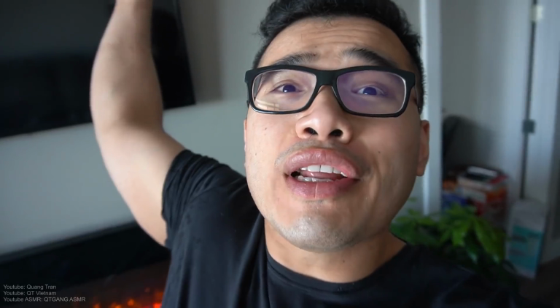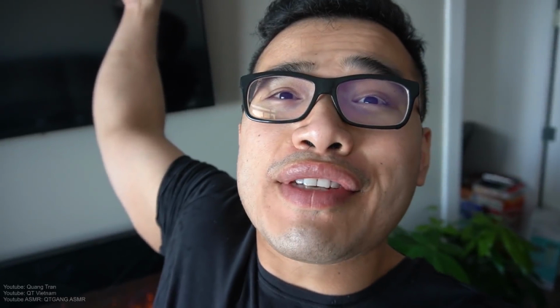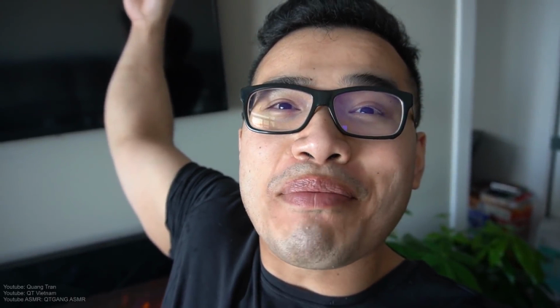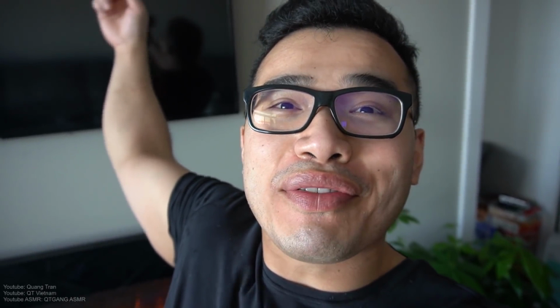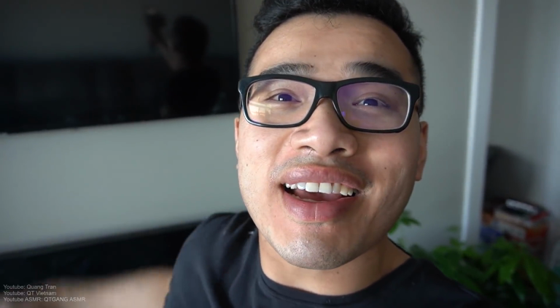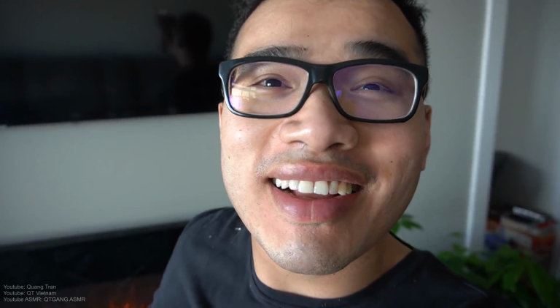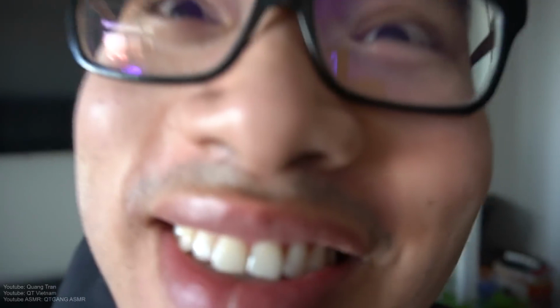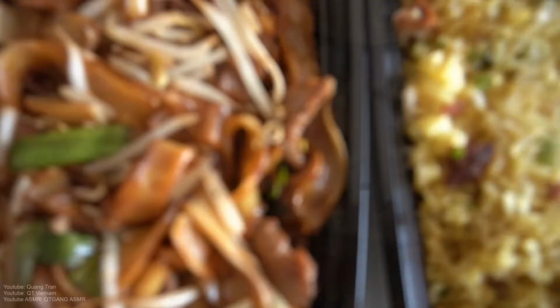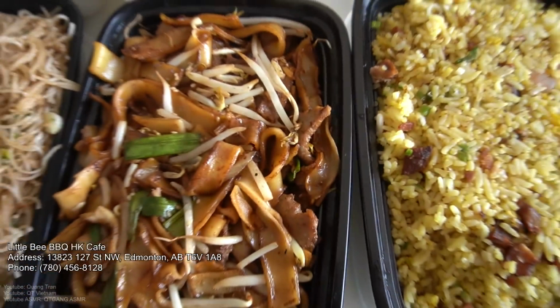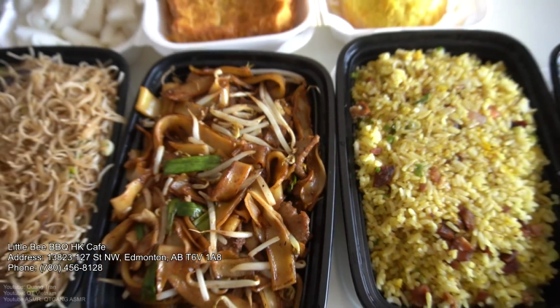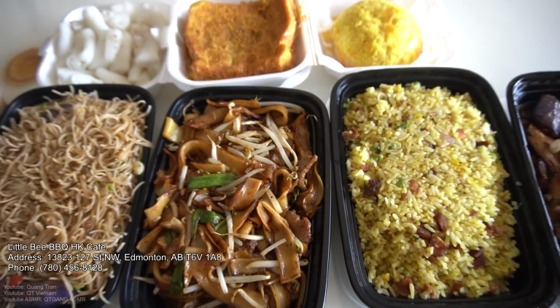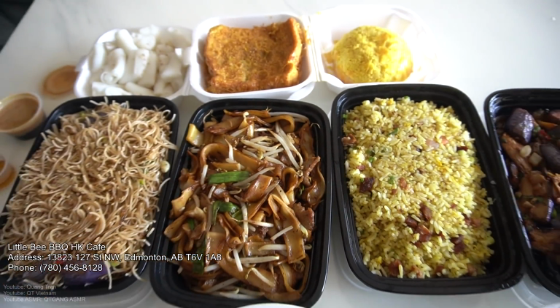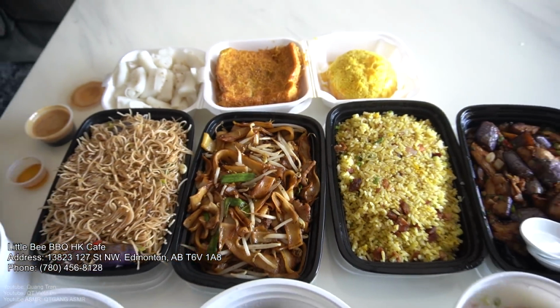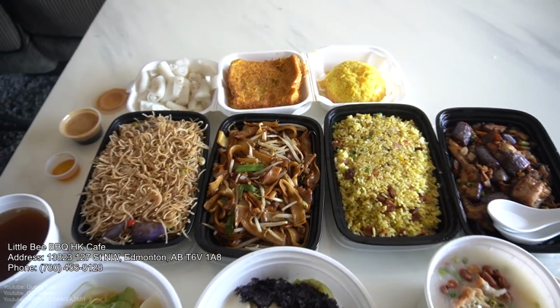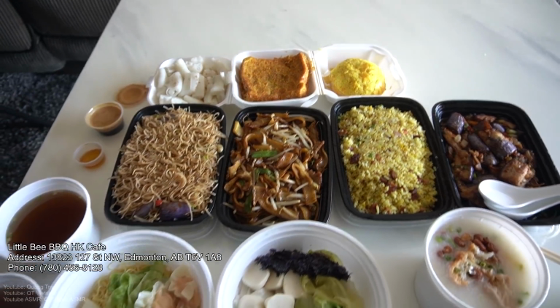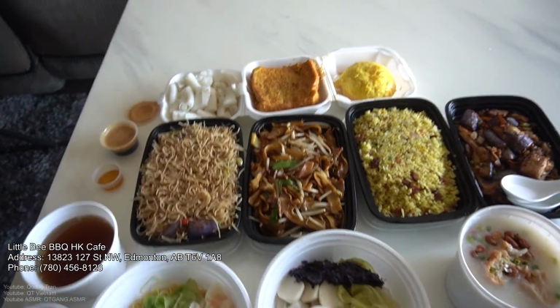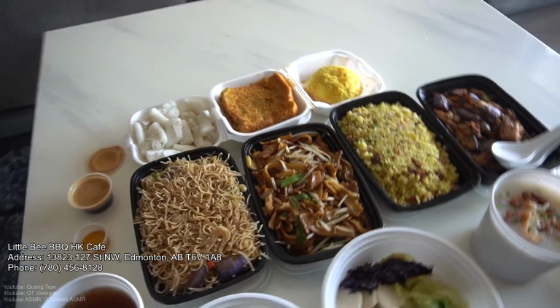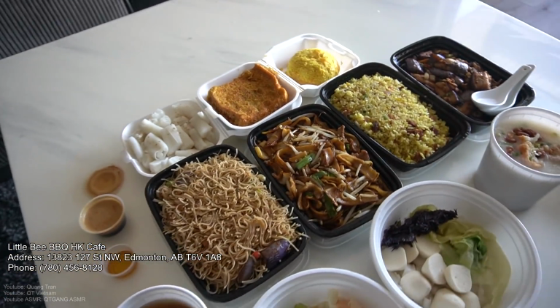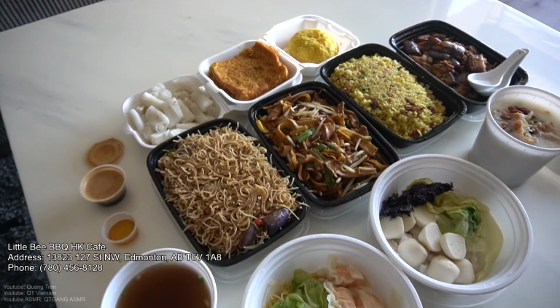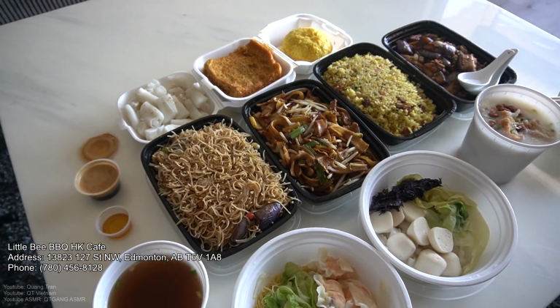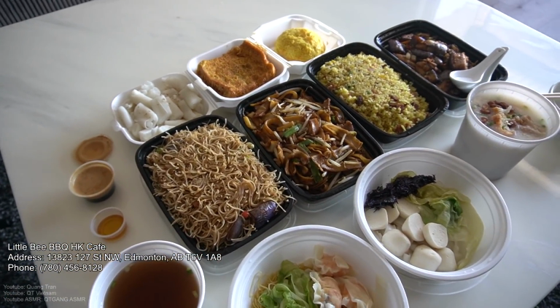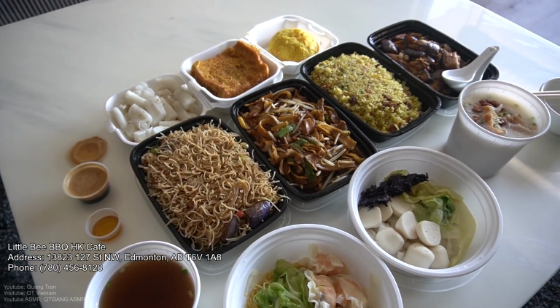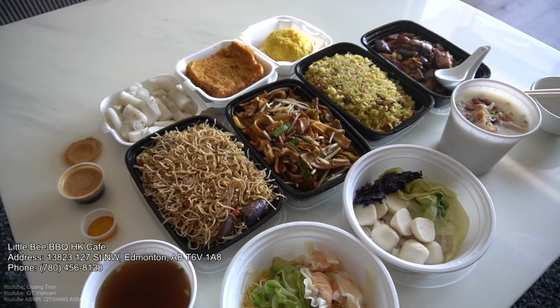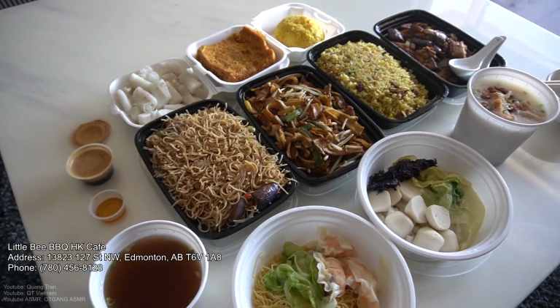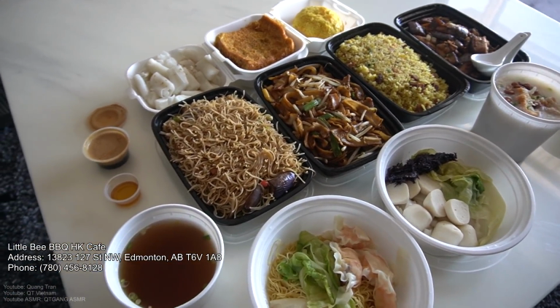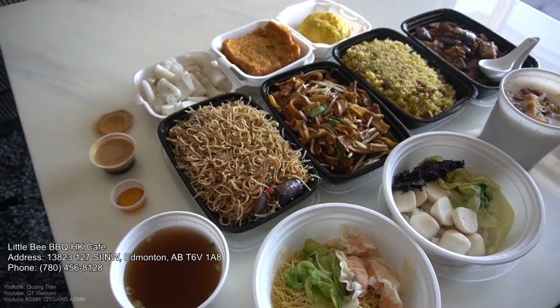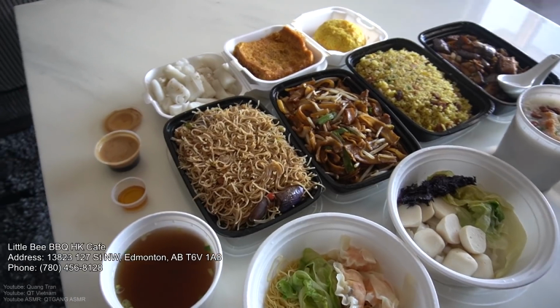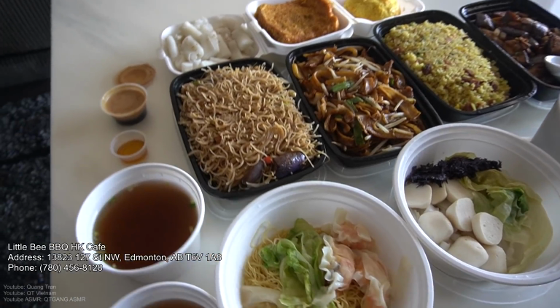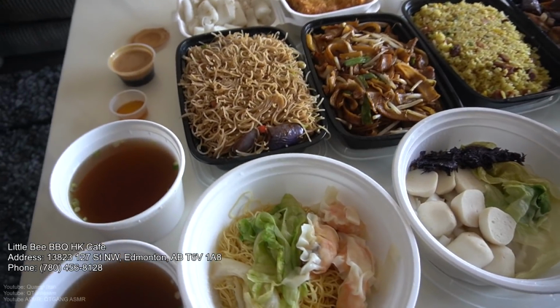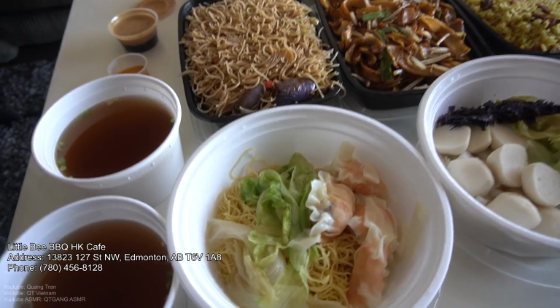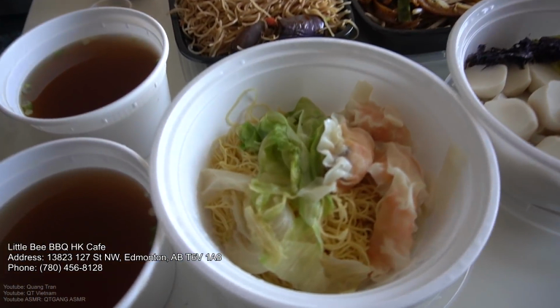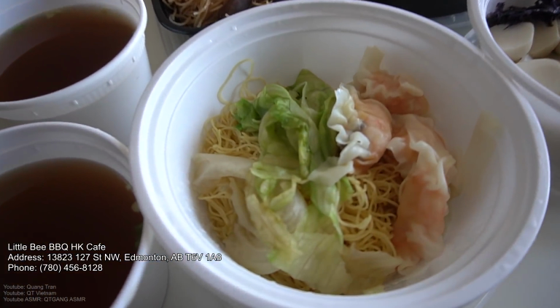Food and life is such a beautiful thing, don't you think? We're supporting the locals here in my city today. Big shout out to Little Bee BBQ Hong Kong Cafe.